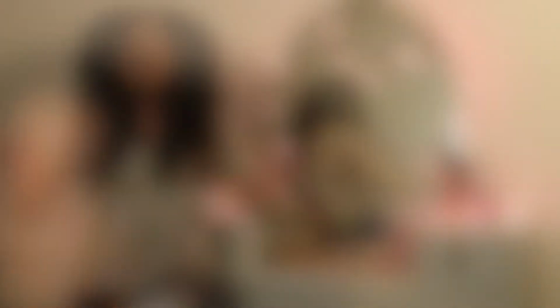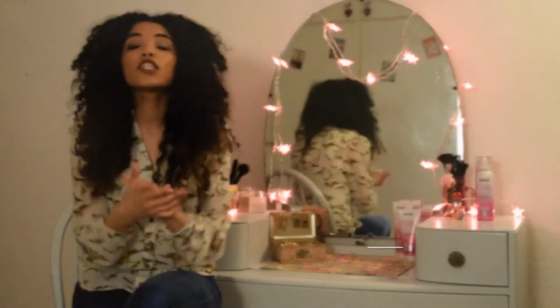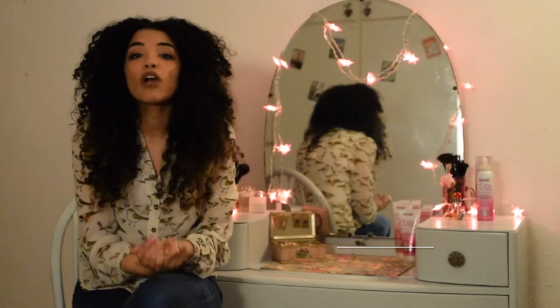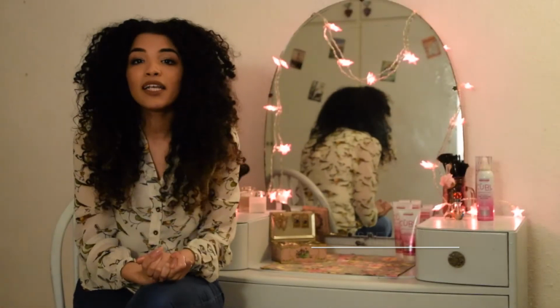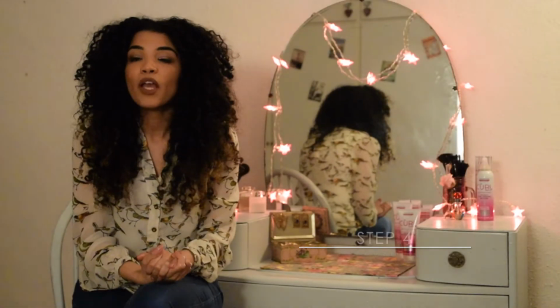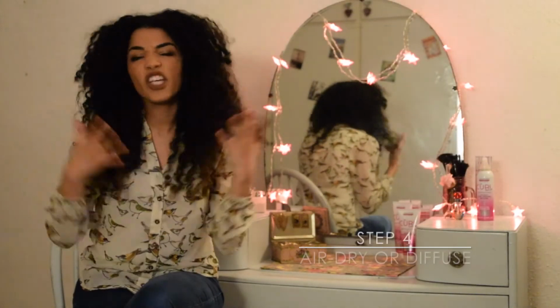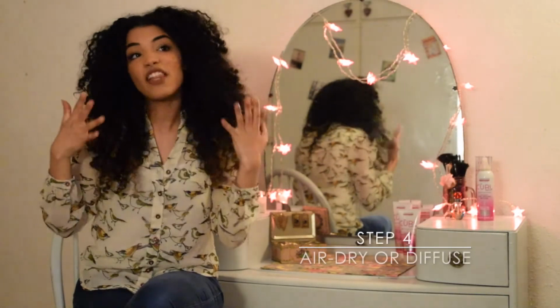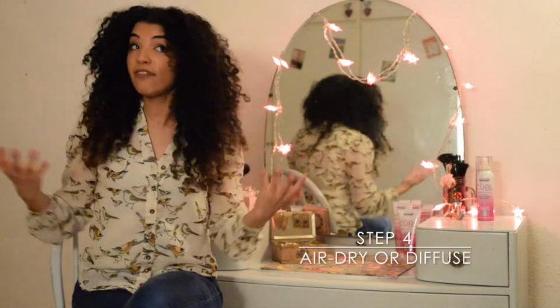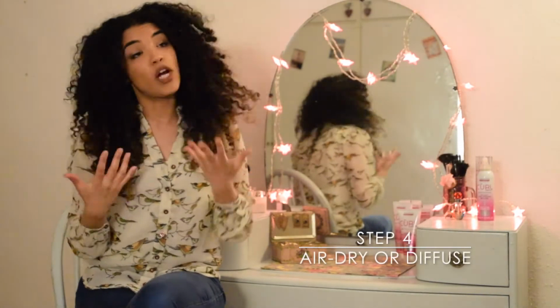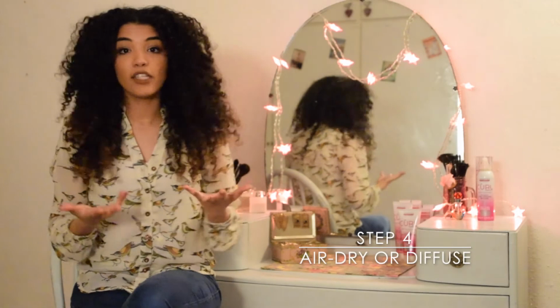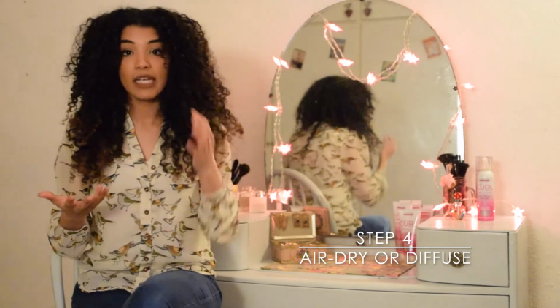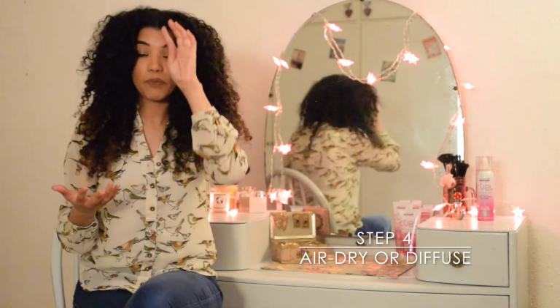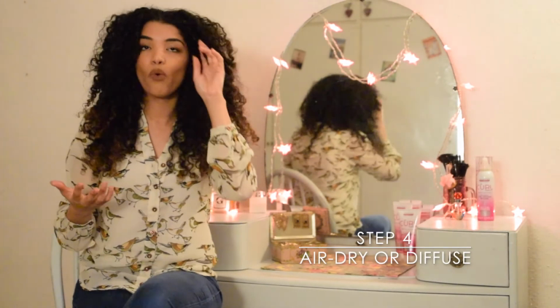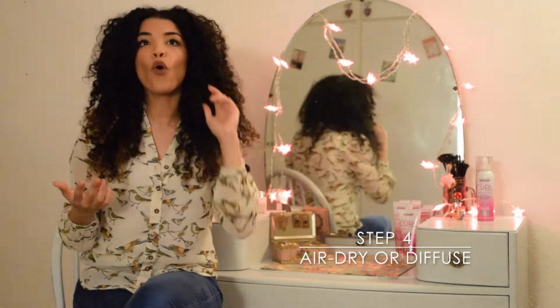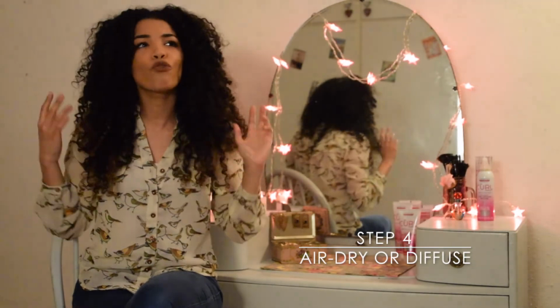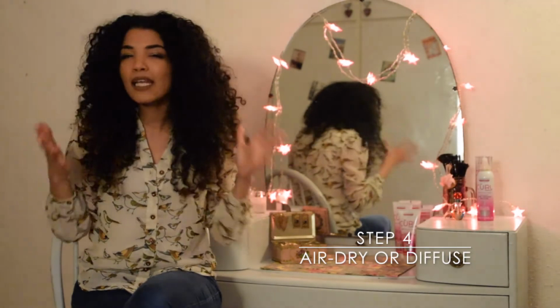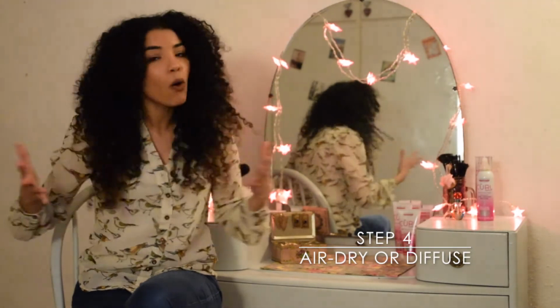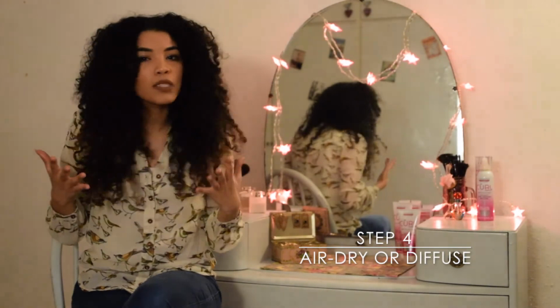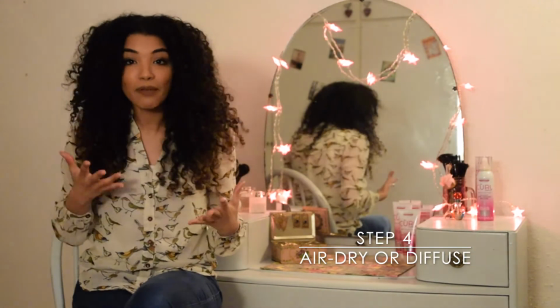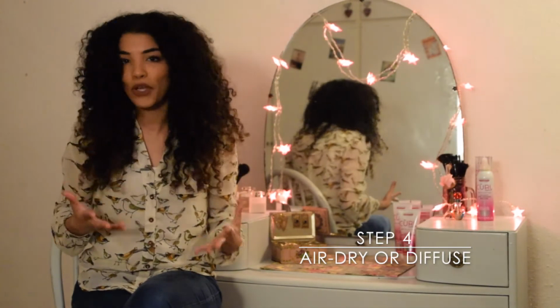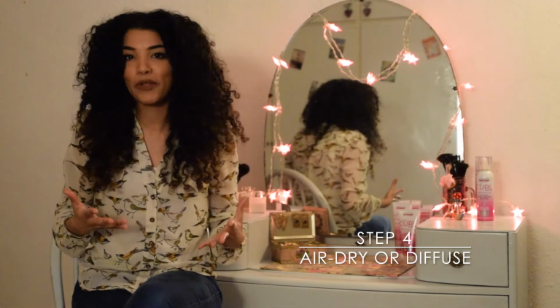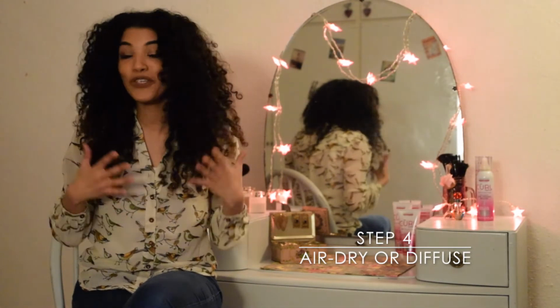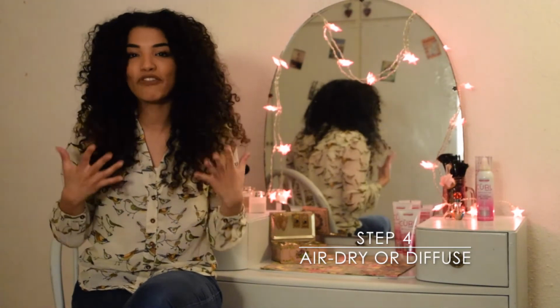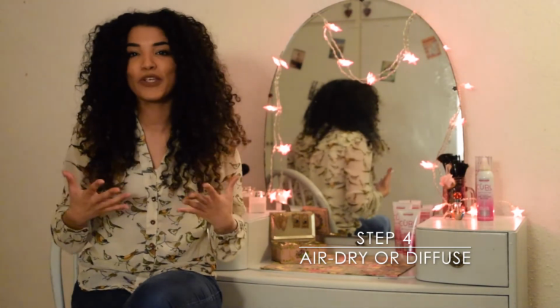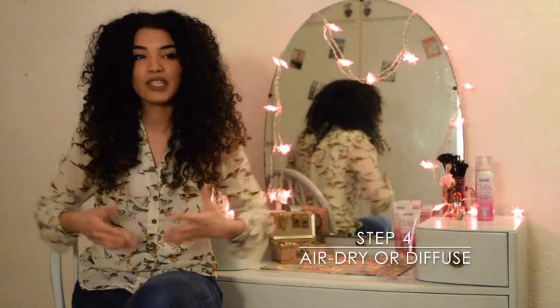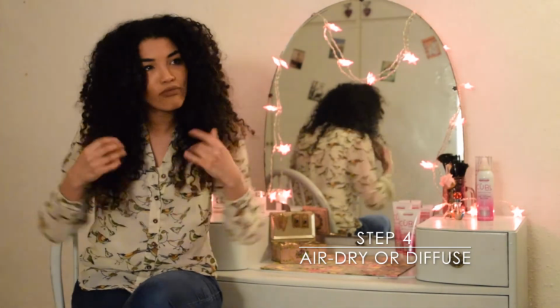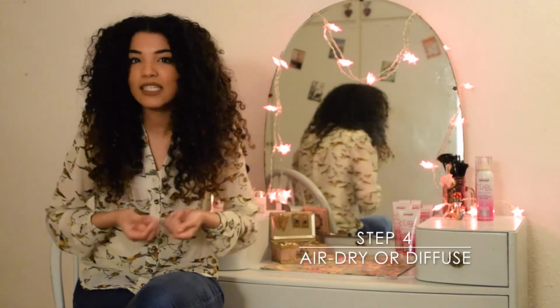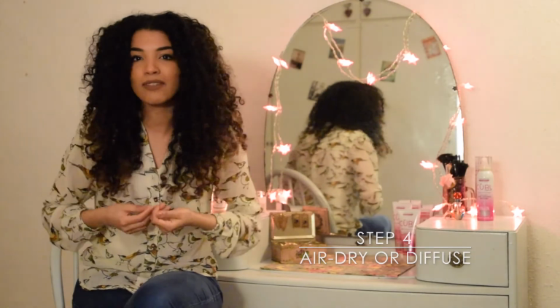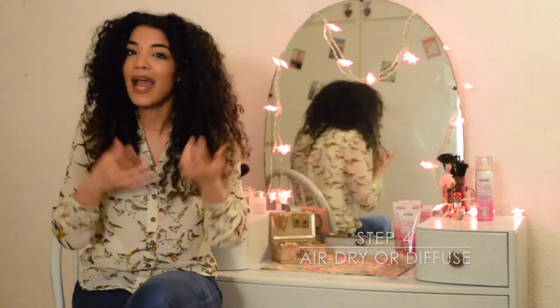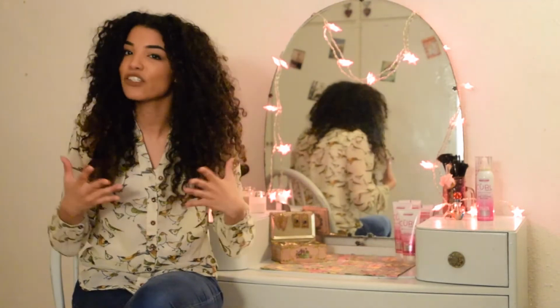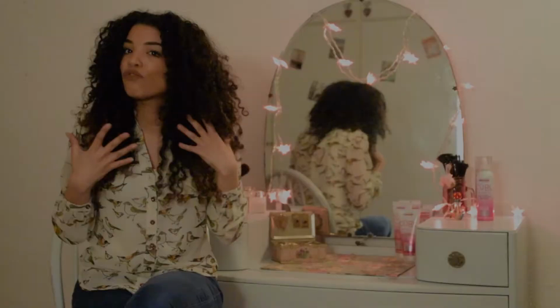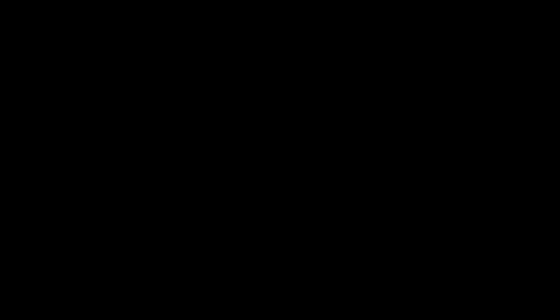To dry, you can either leave to dry naturally, or for a really bold statement curls, you can diffuse, and that really gives that extra volume.